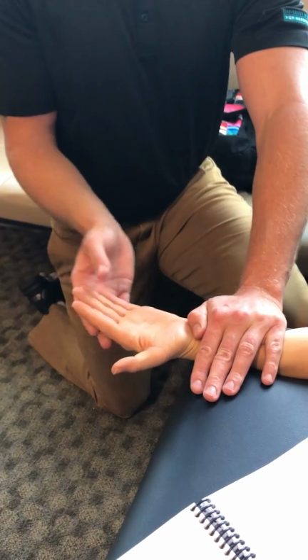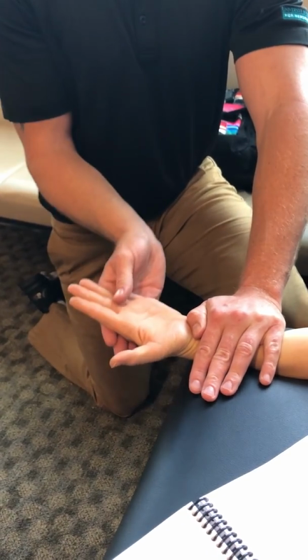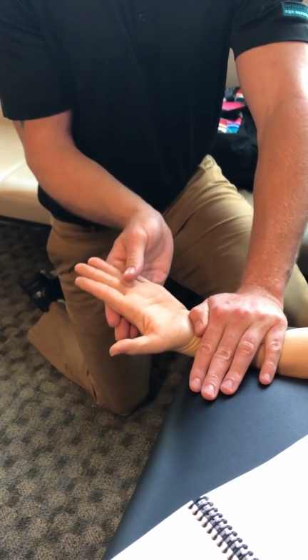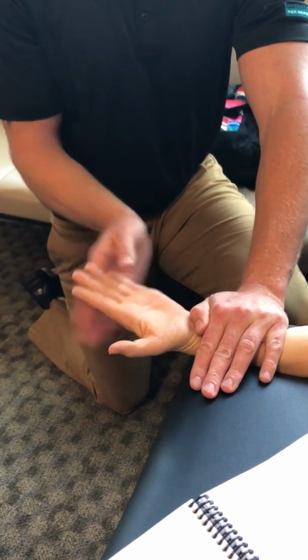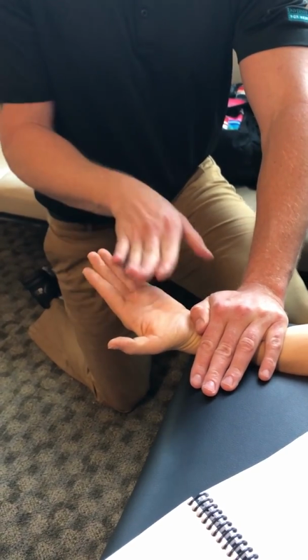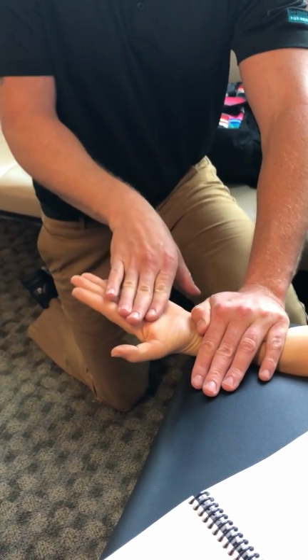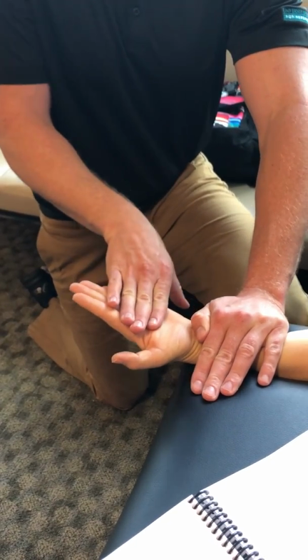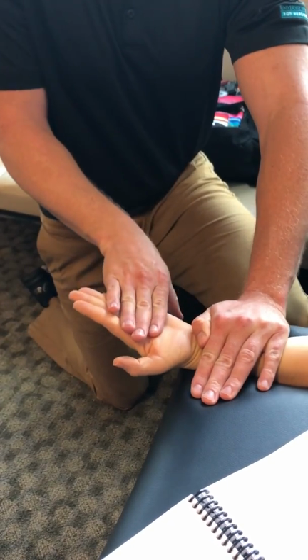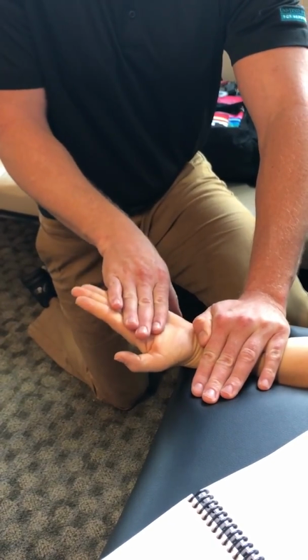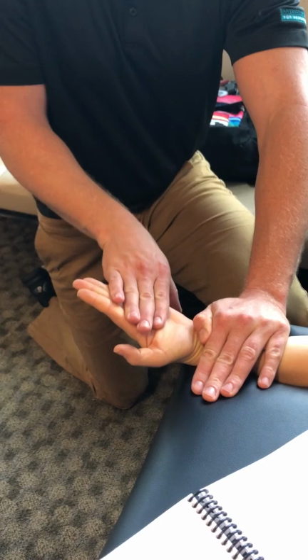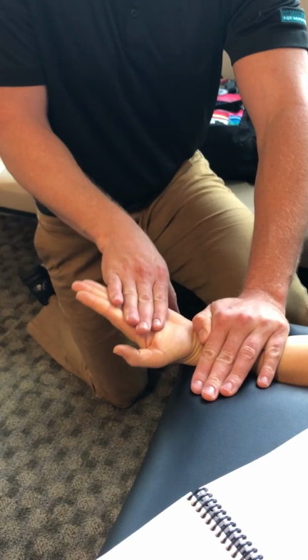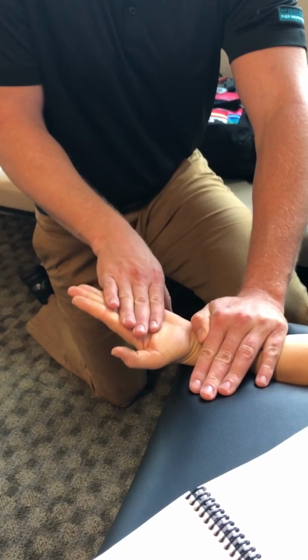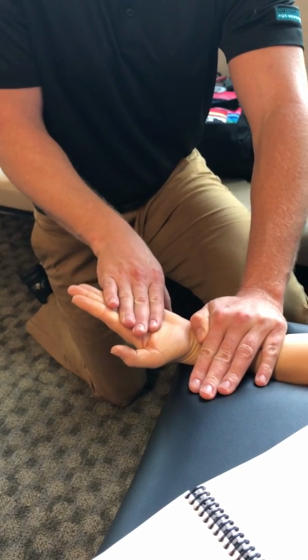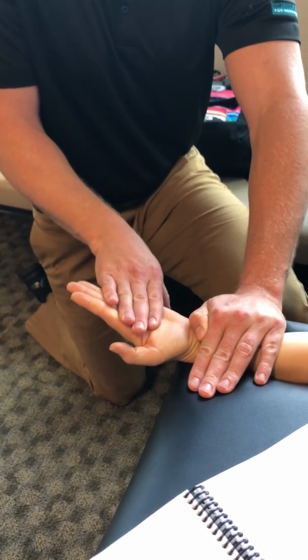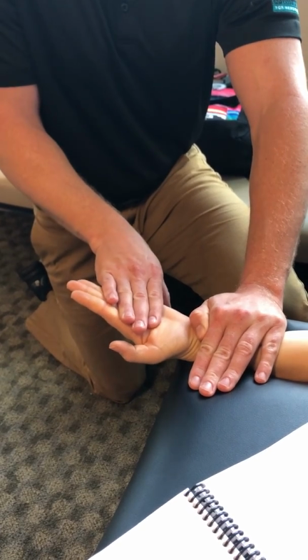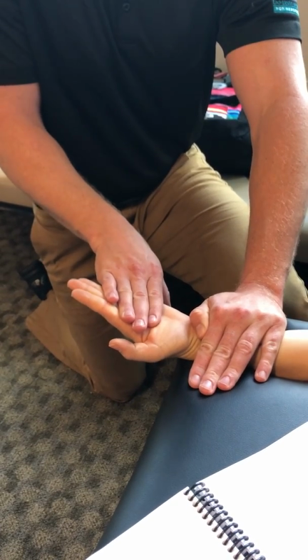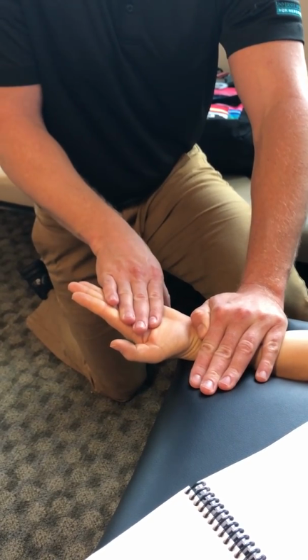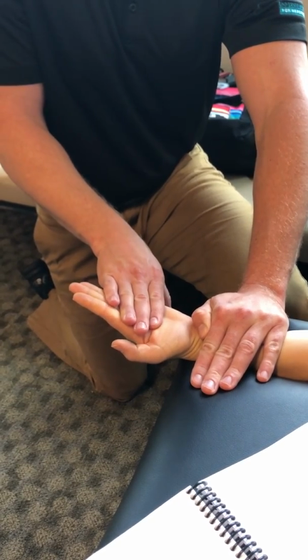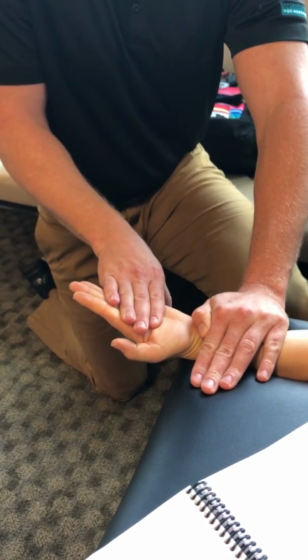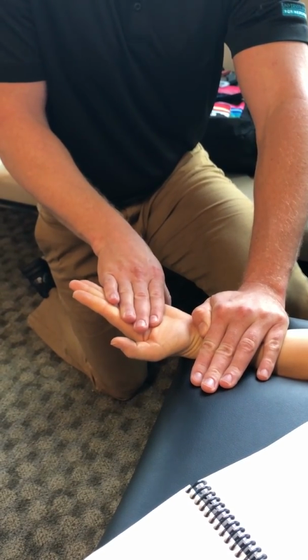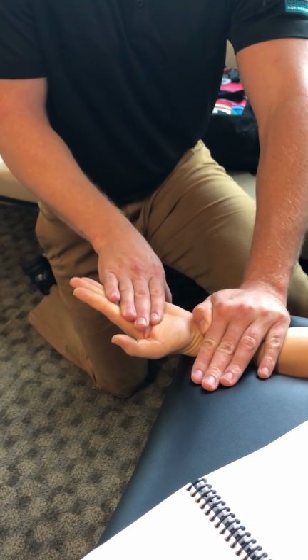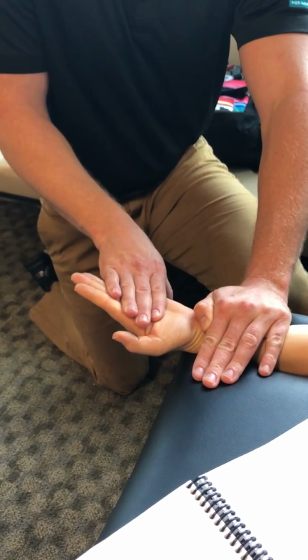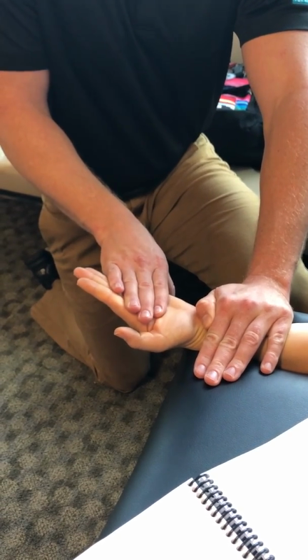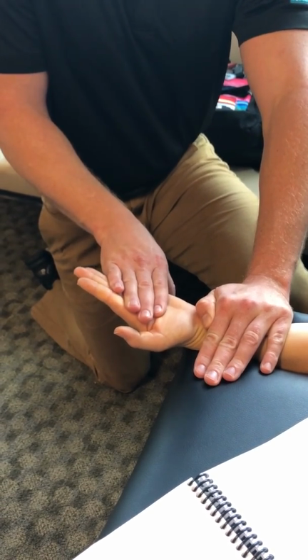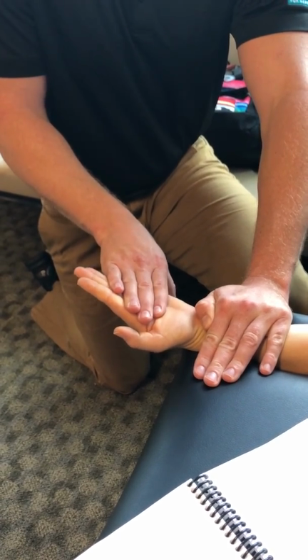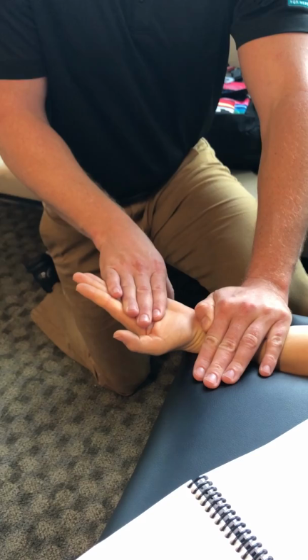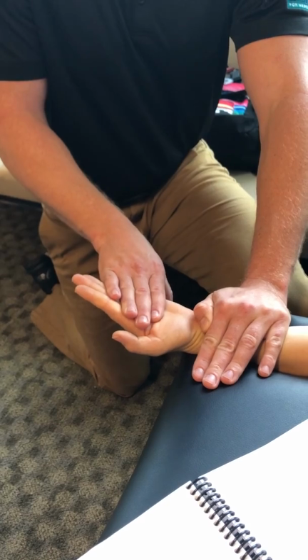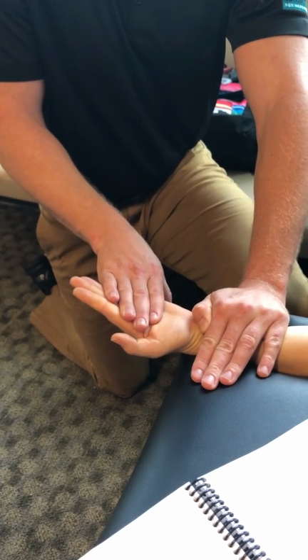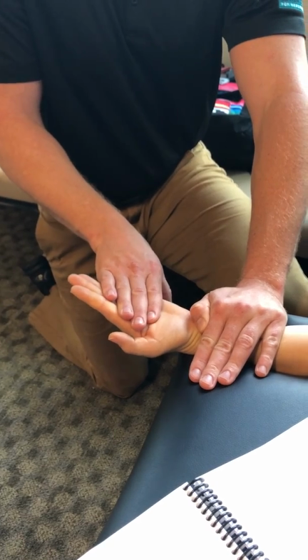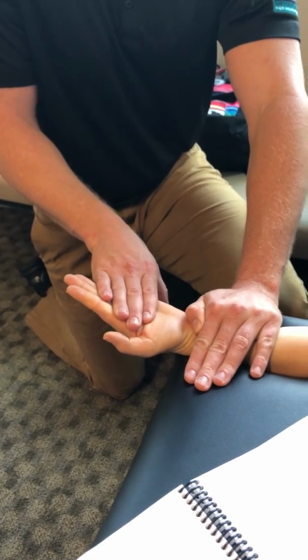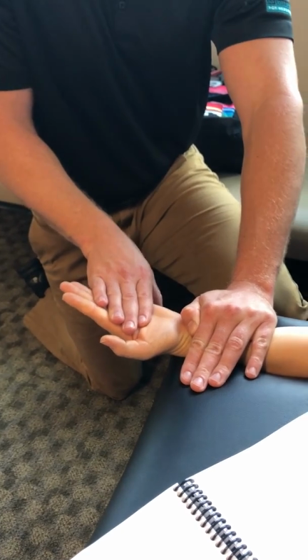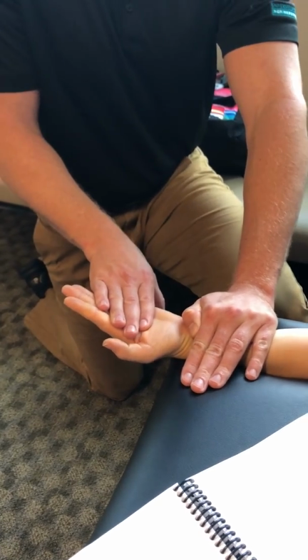You're going to put her in a slight bit of flexion, and you're going to be resisting down — she's pushing upward, pushing down. This is against gravity.